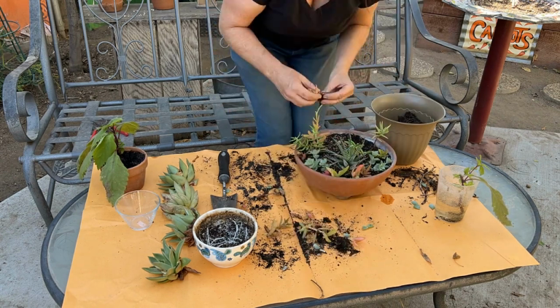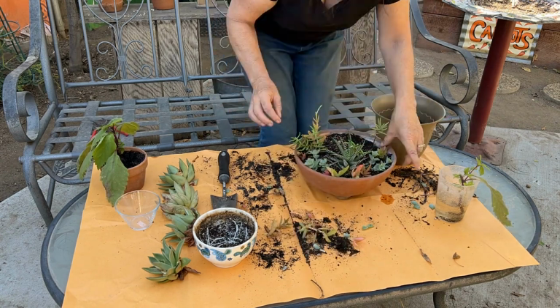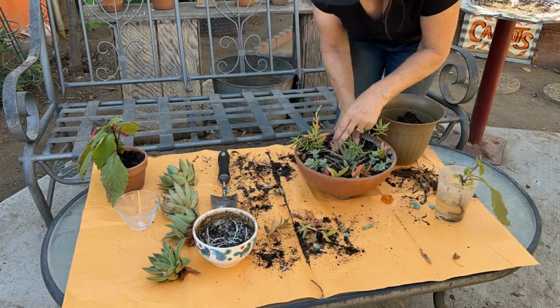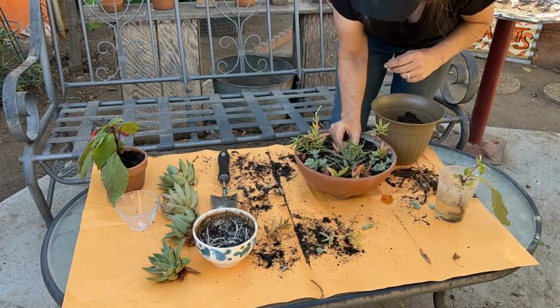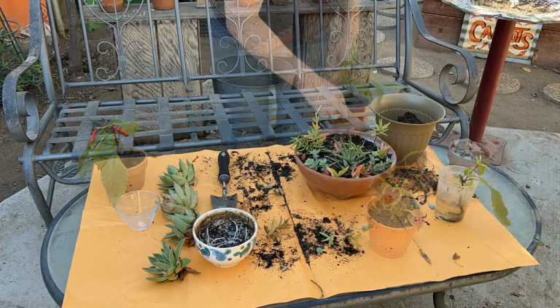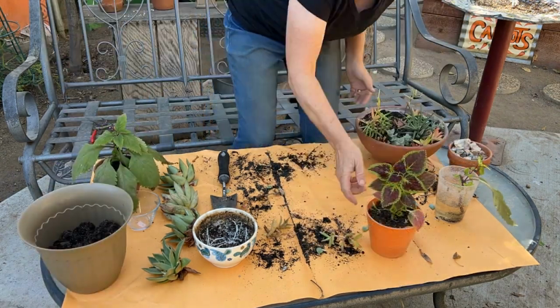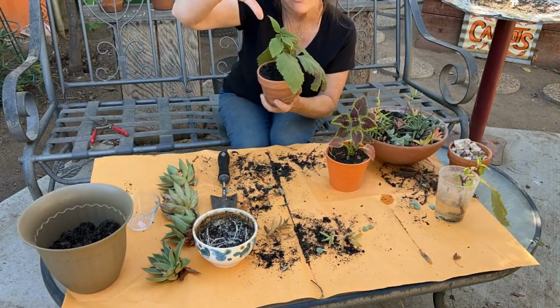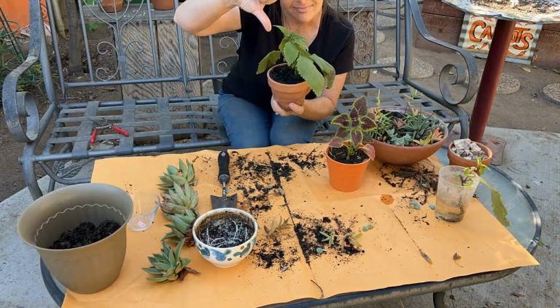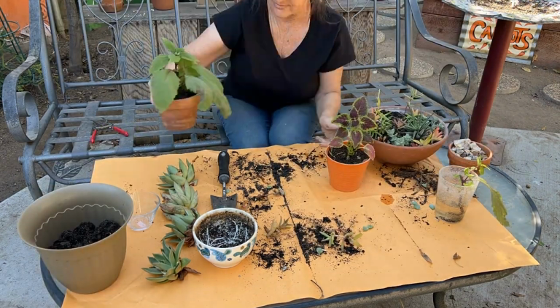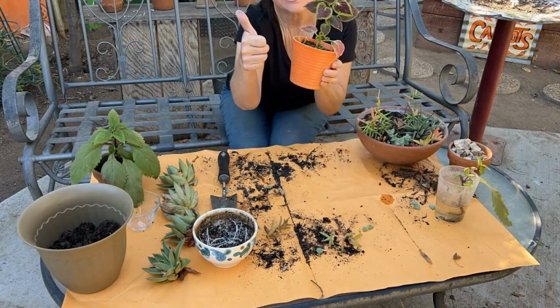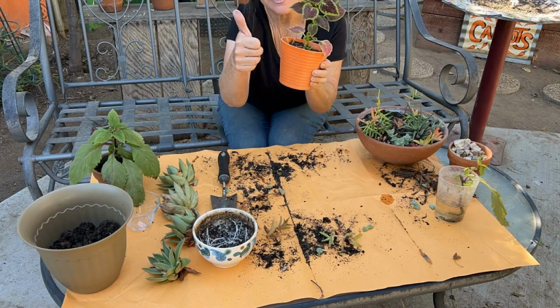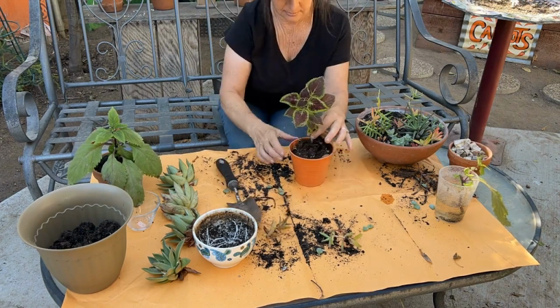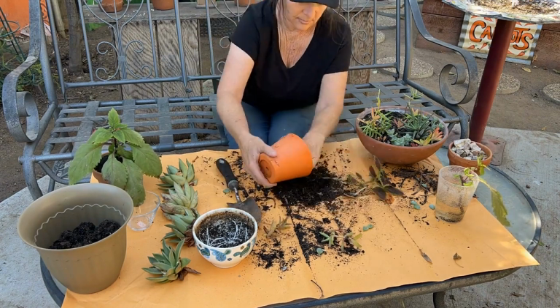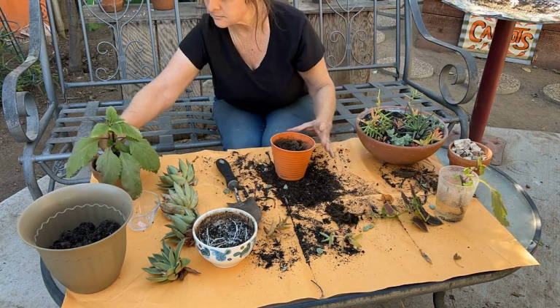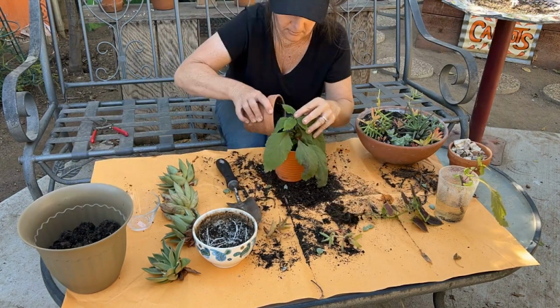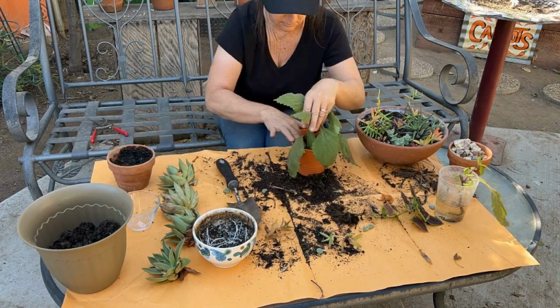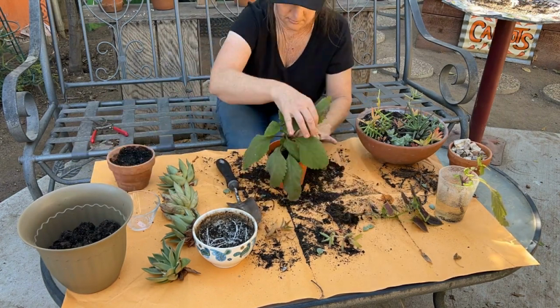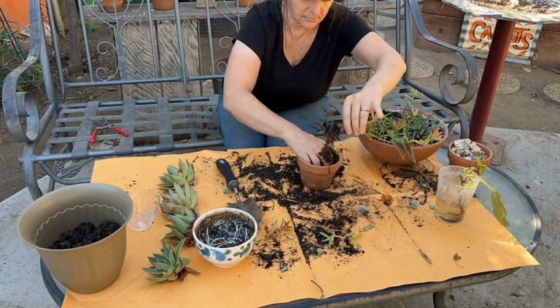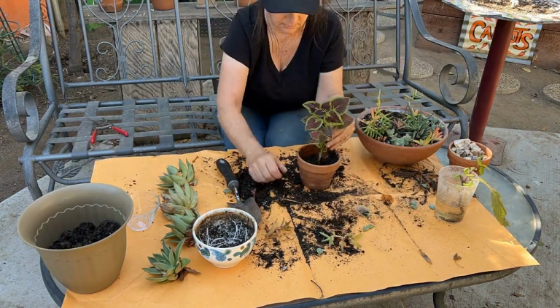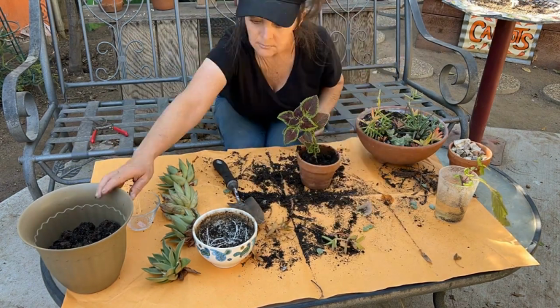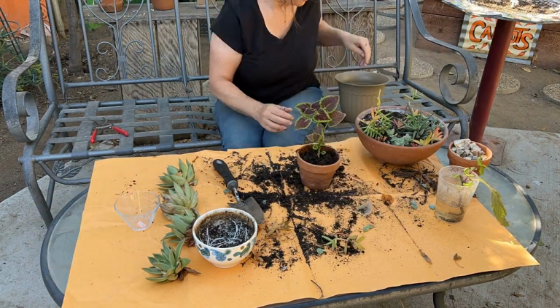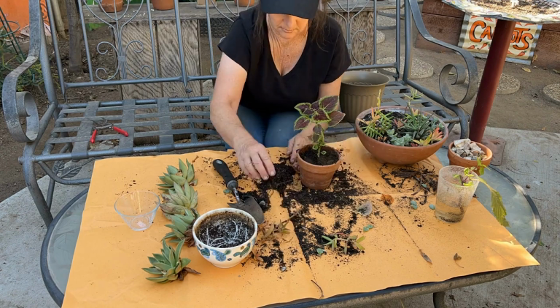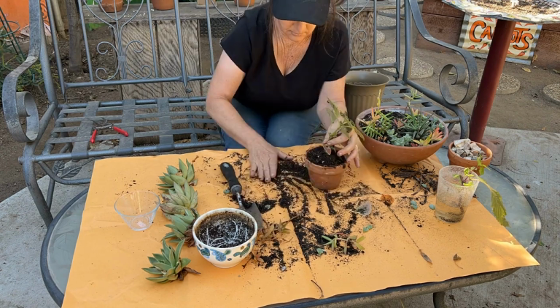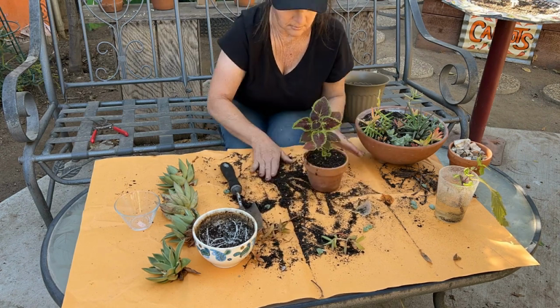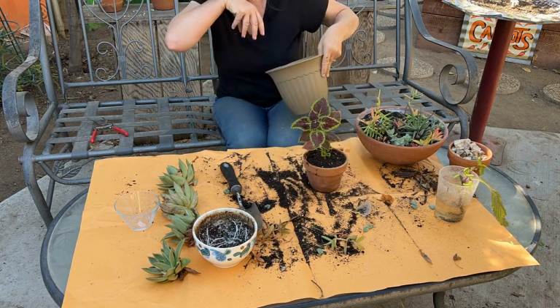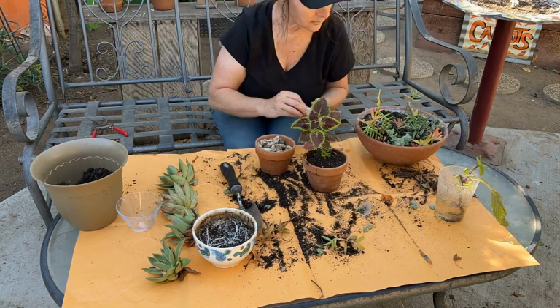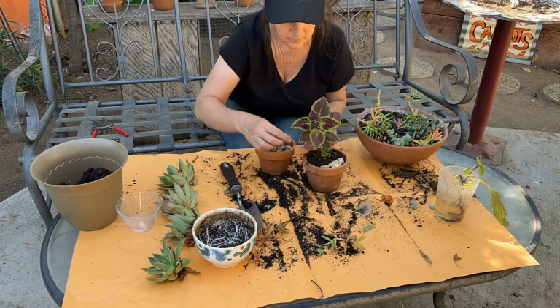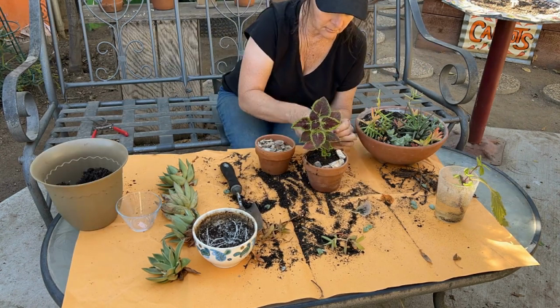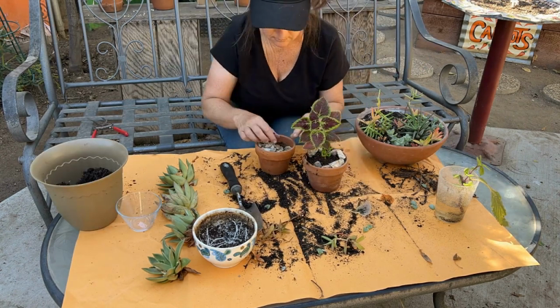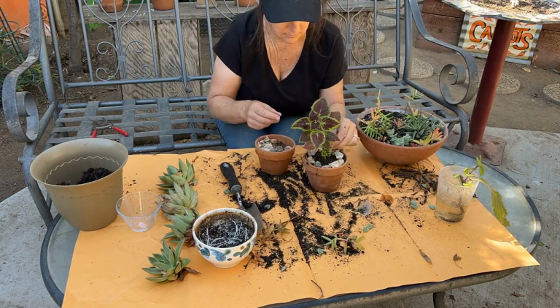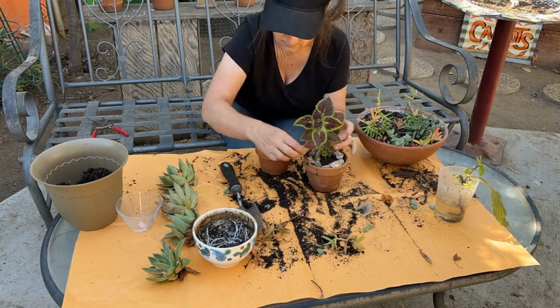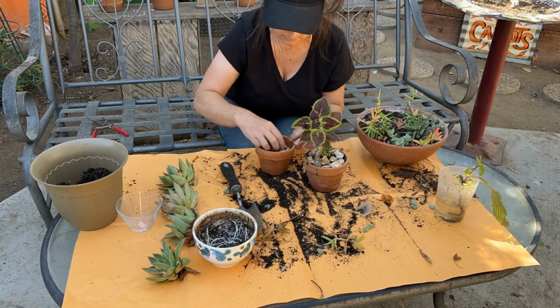However, I wasn't too thrilled with the green coleus, so I'm going to switch it up with the red one instead. I just like the way the red coleus stands up taller and I think it looks better. I would love to know what you think — did I make the right choice?